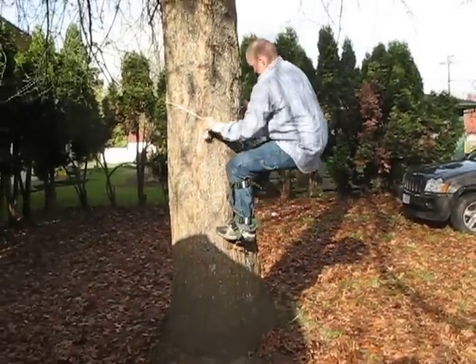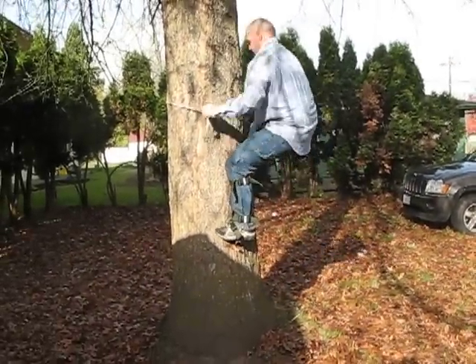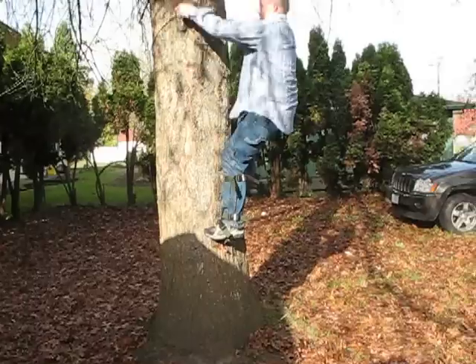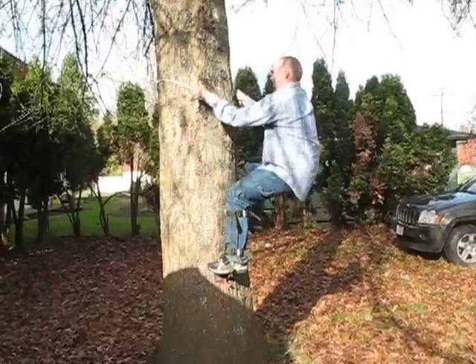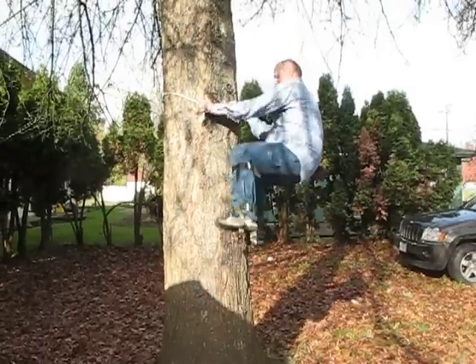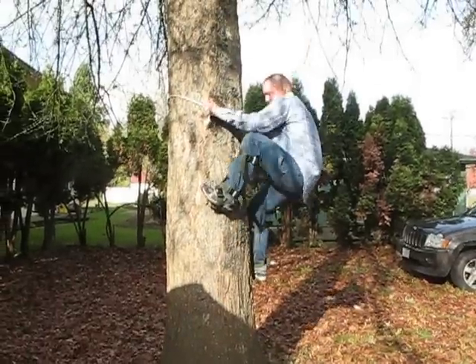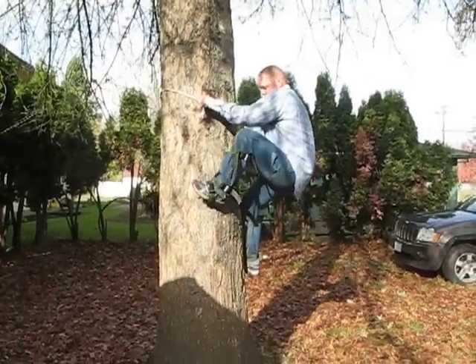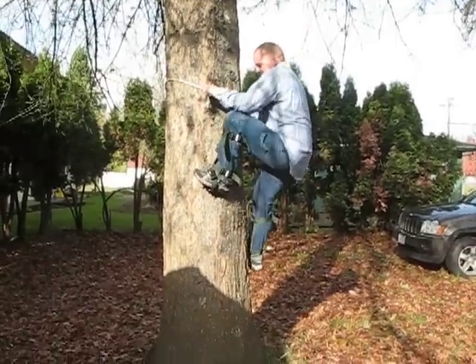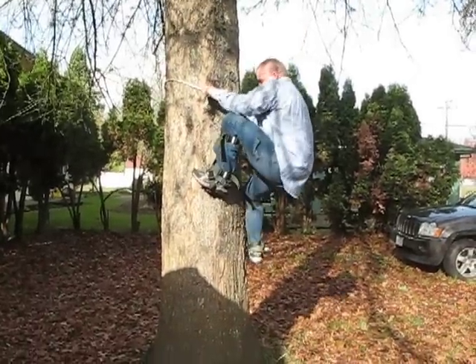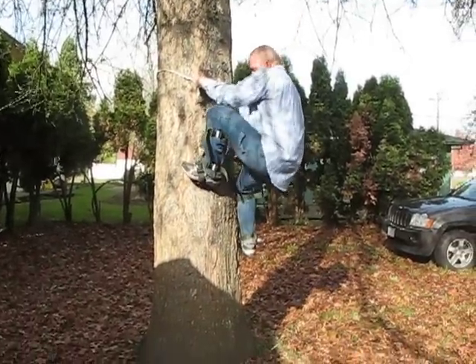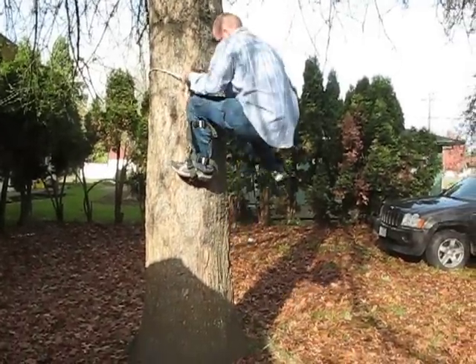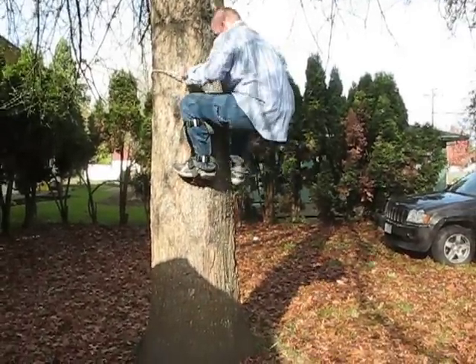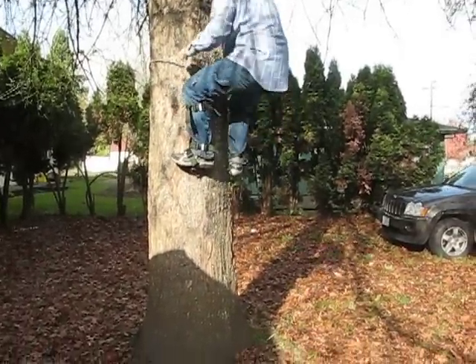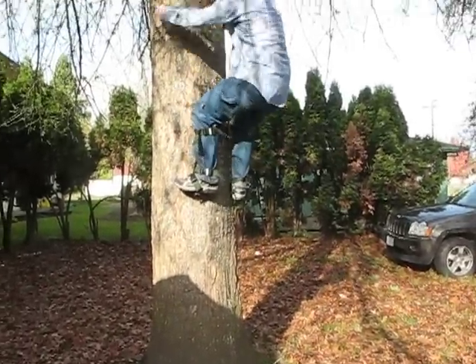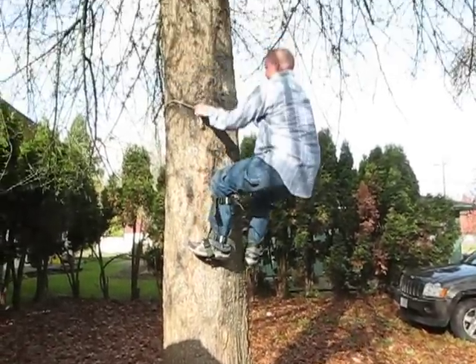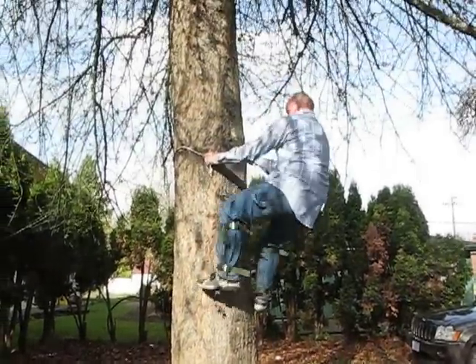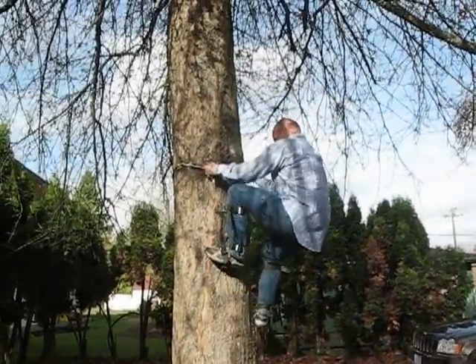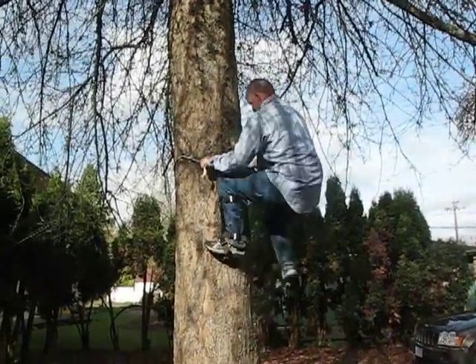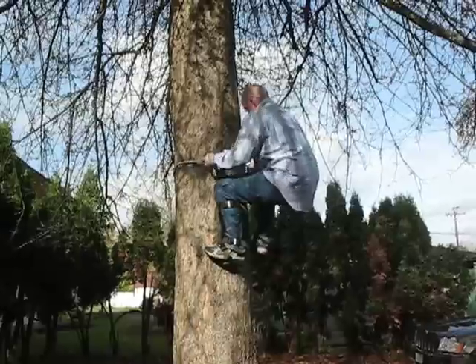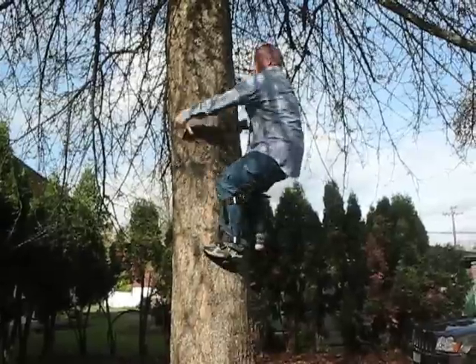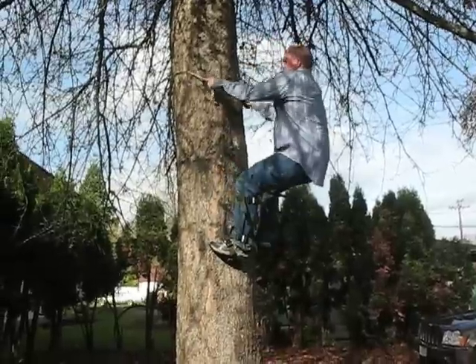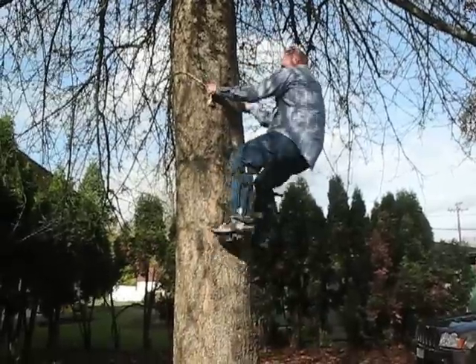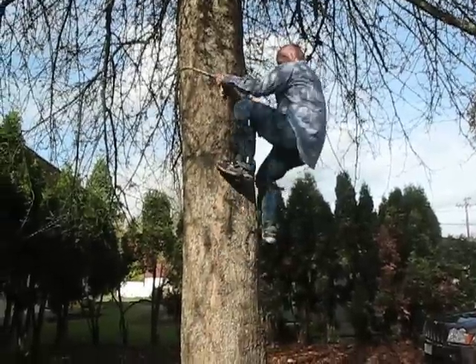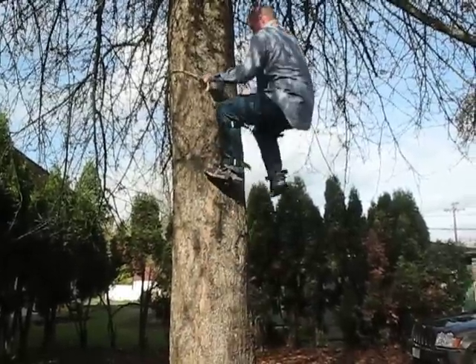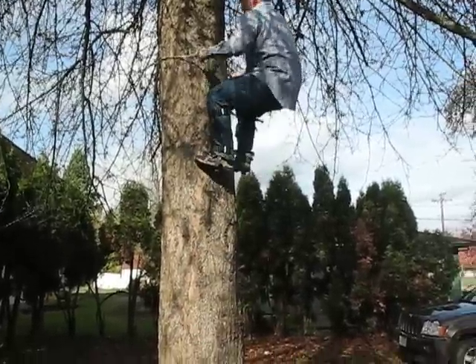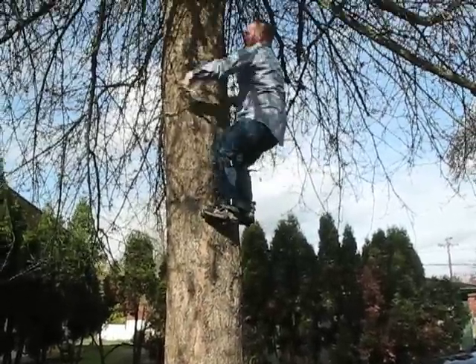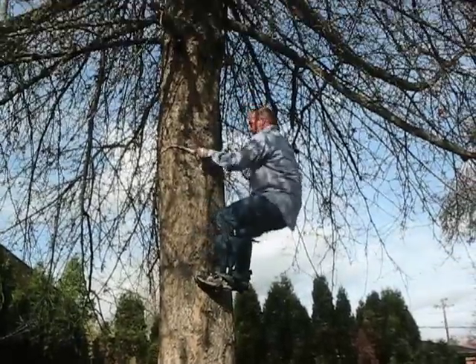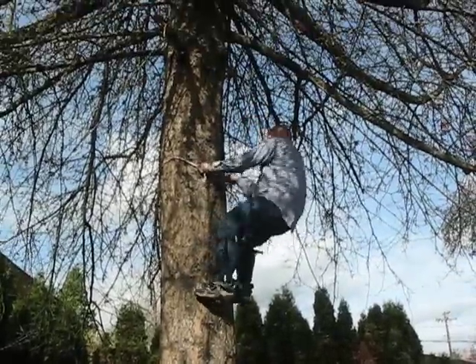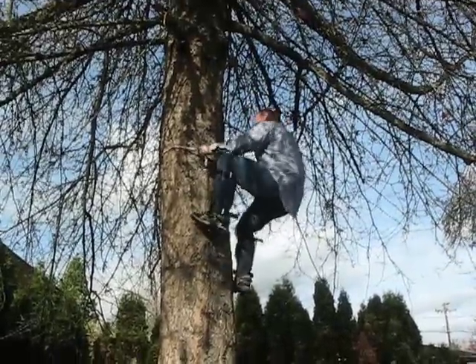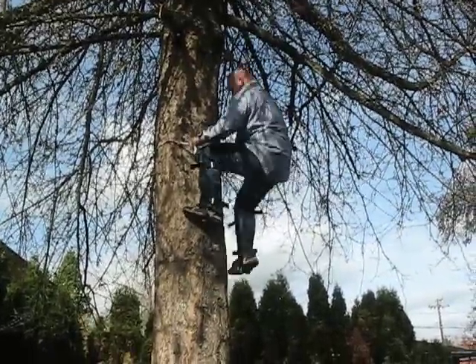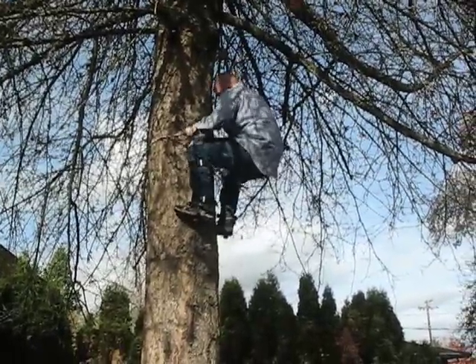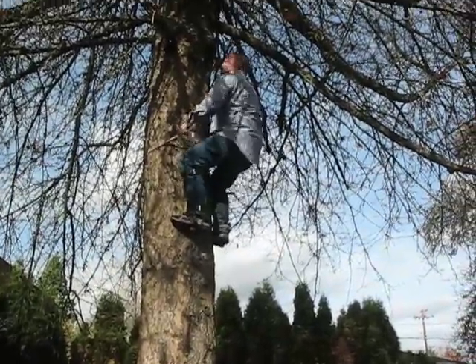Off to a rocky start, but looks like he's doing pretty well. That is a good workout, look at that! Good job, baby!